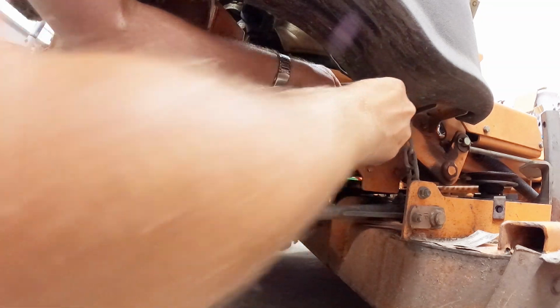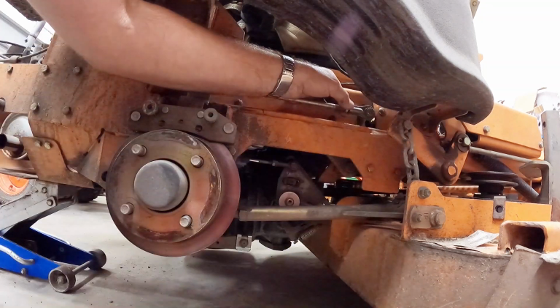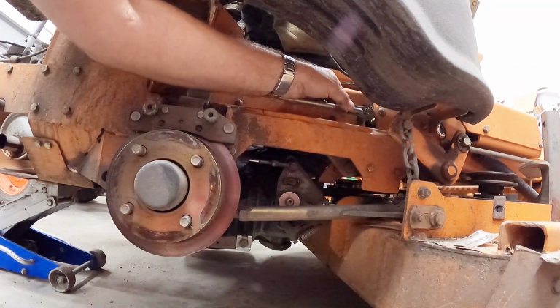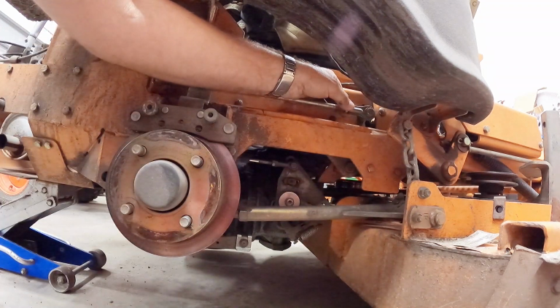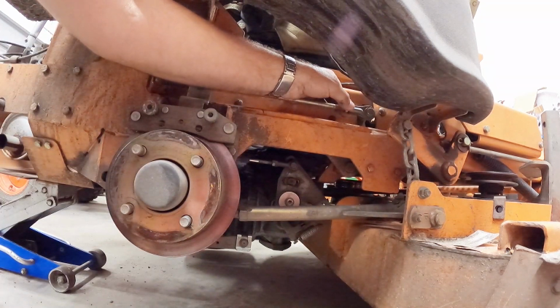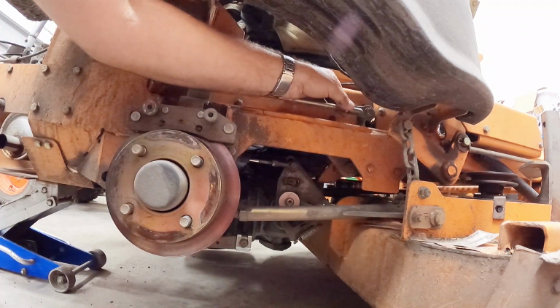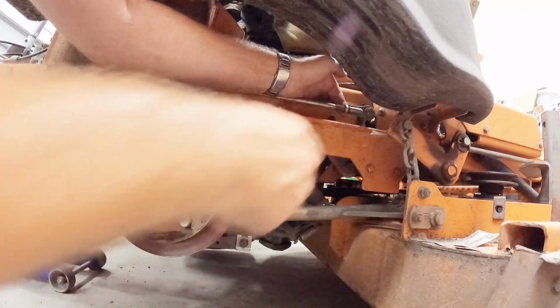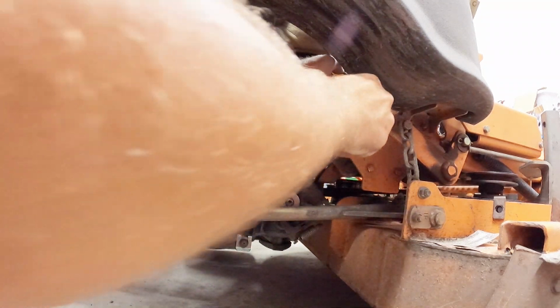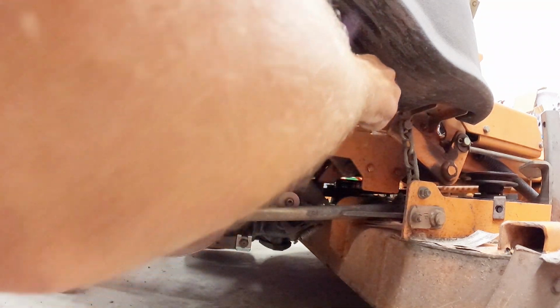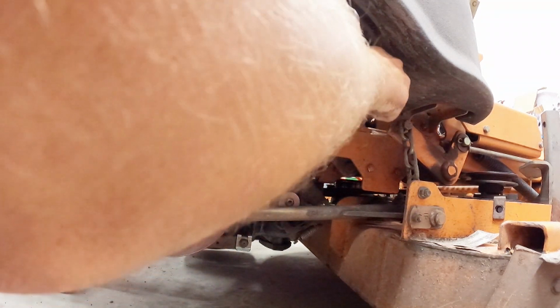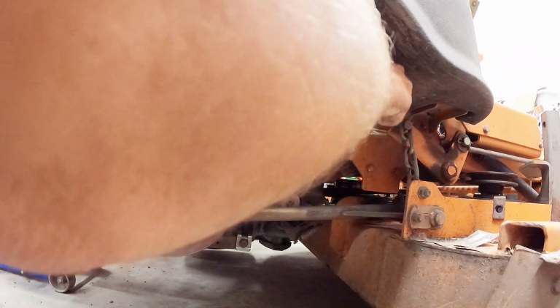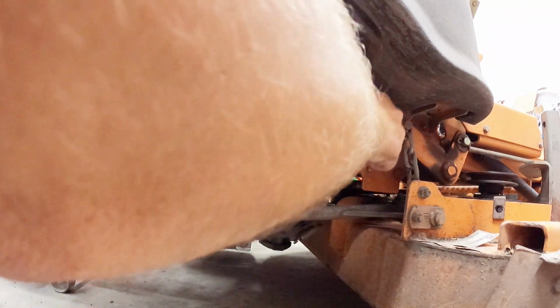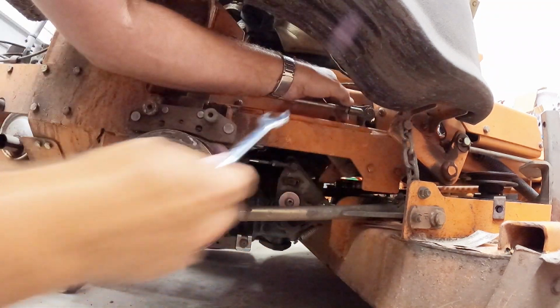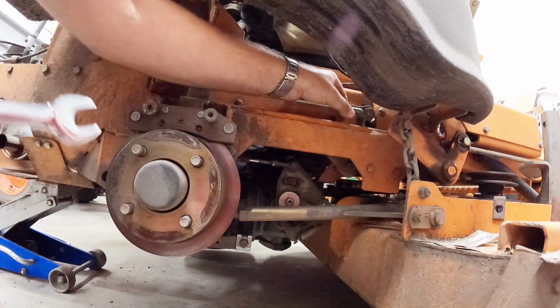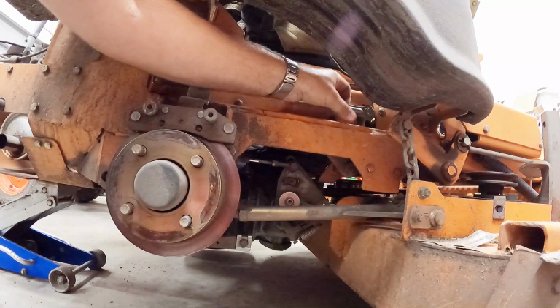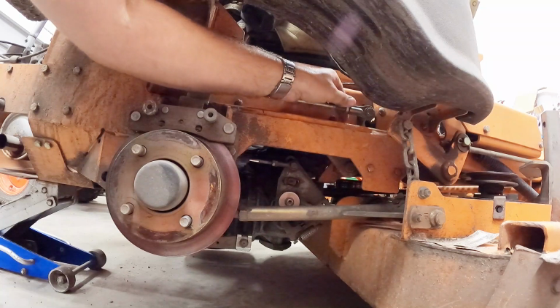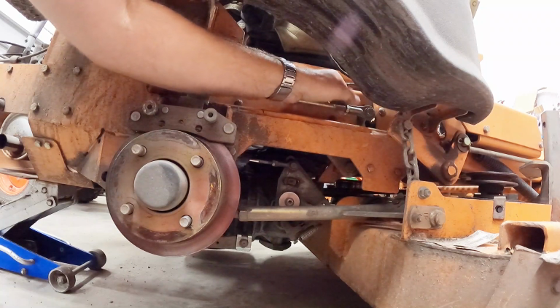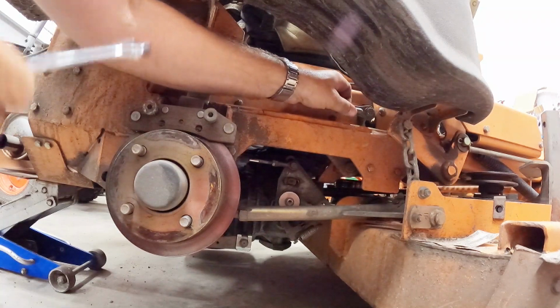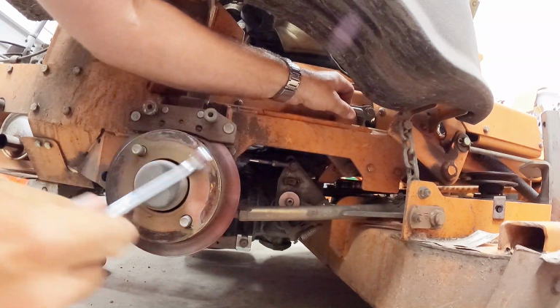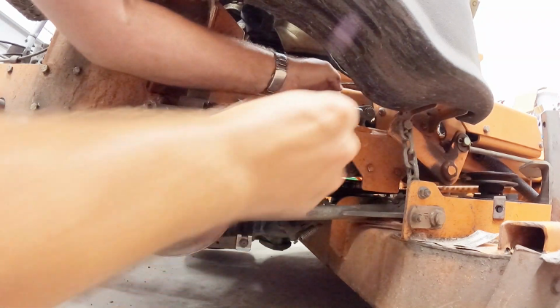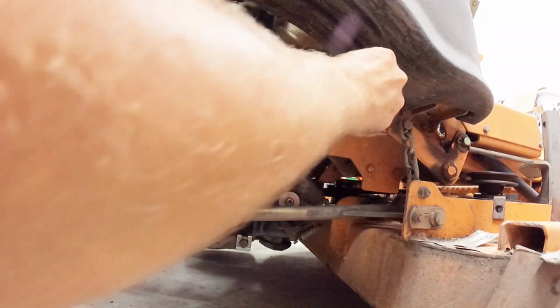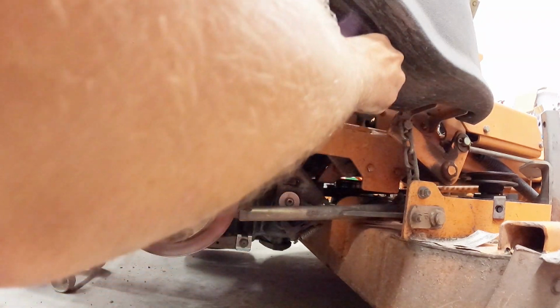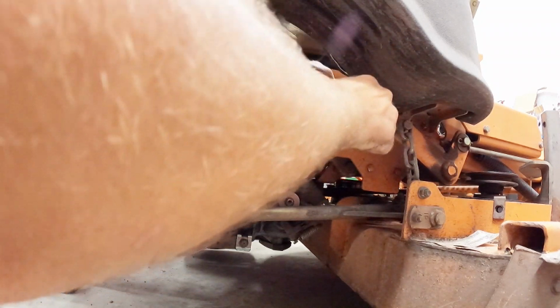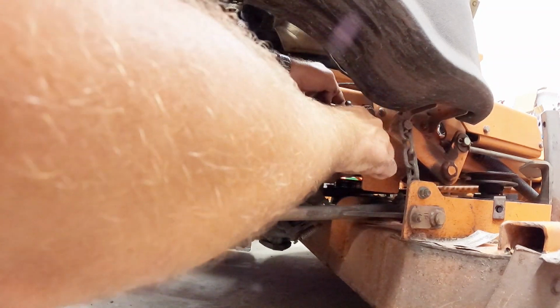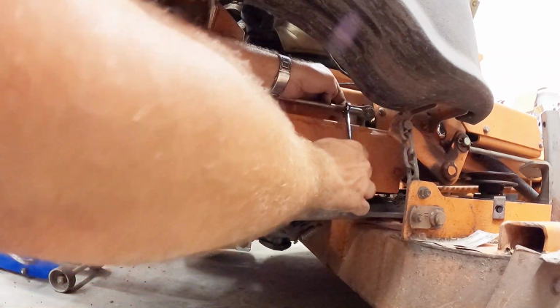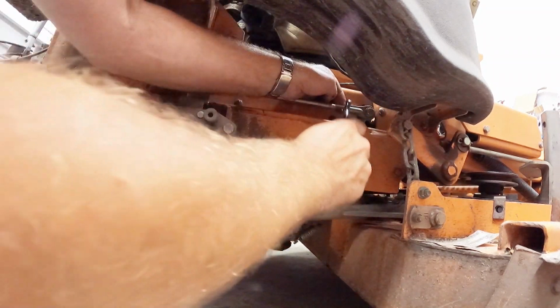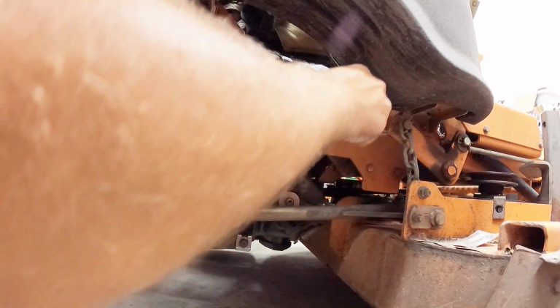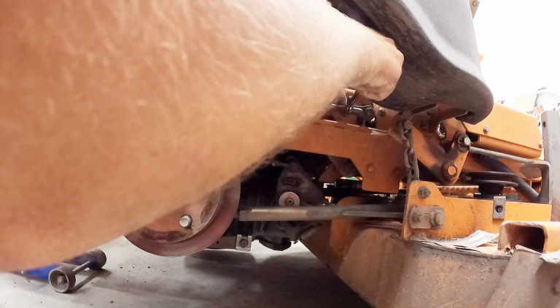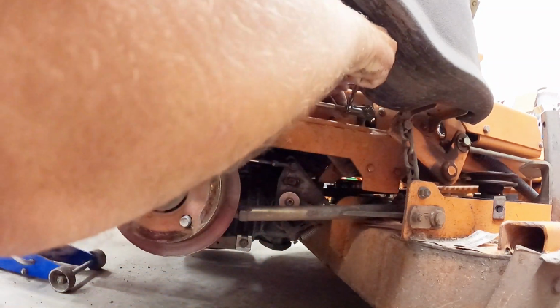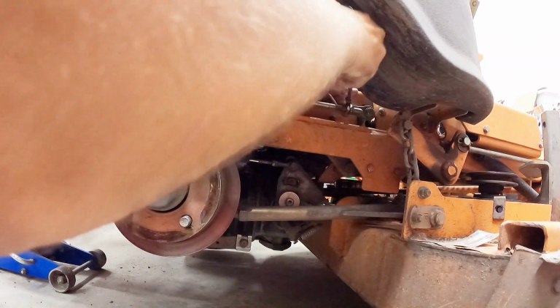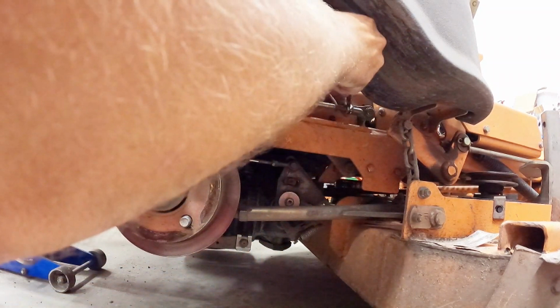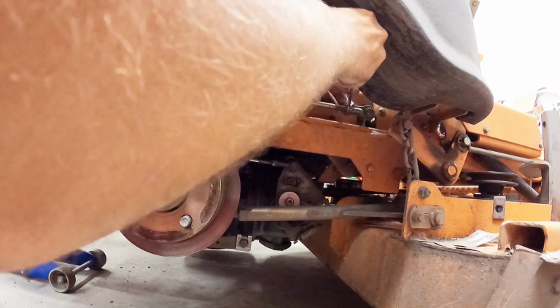The jam nut is a 14 millimeter. I'm just going to try that and we'll see how it feels and how it looks.